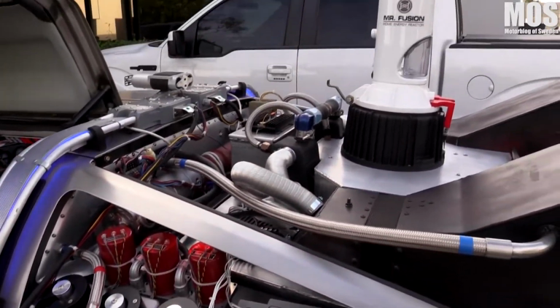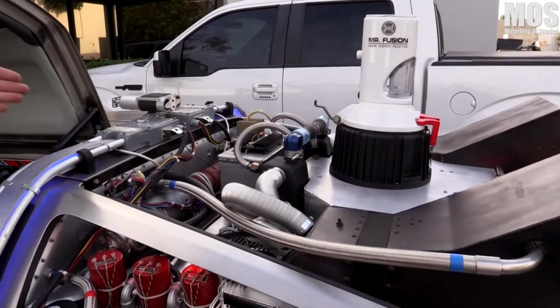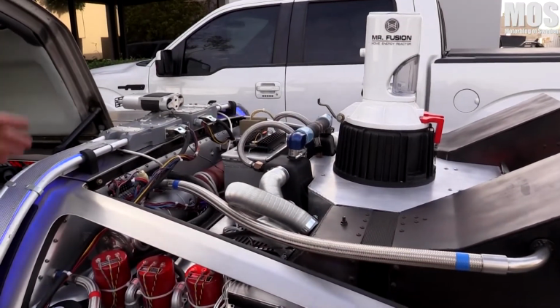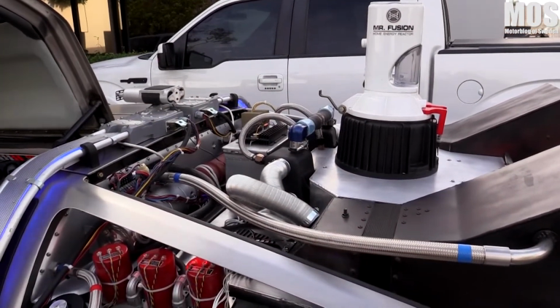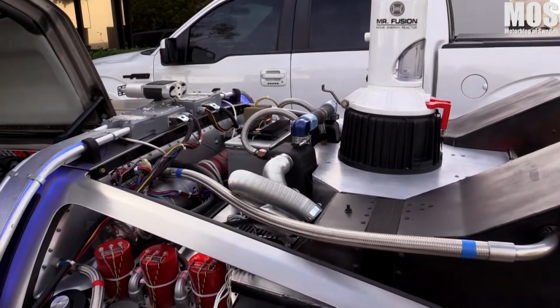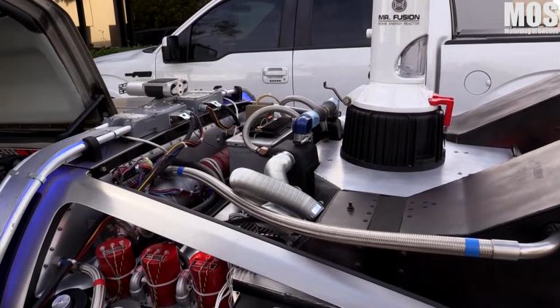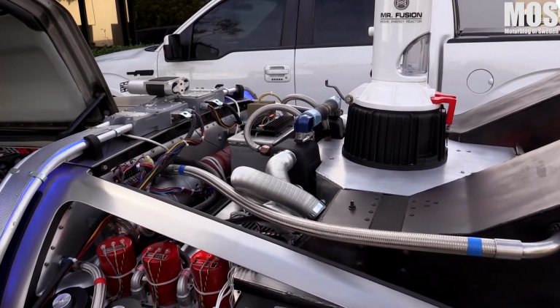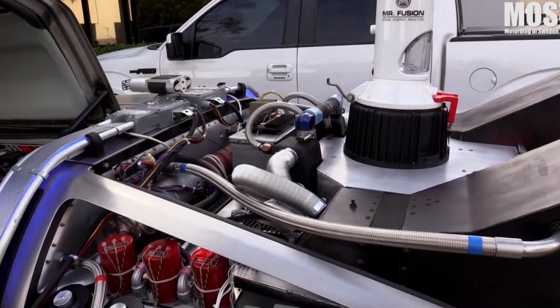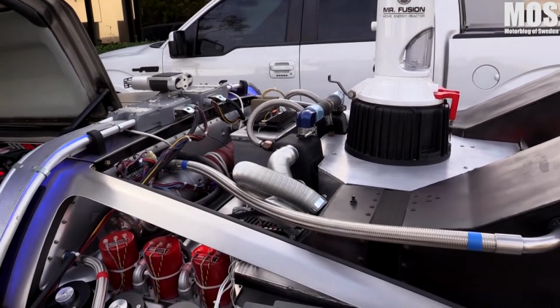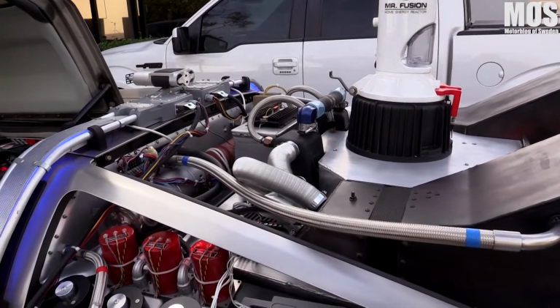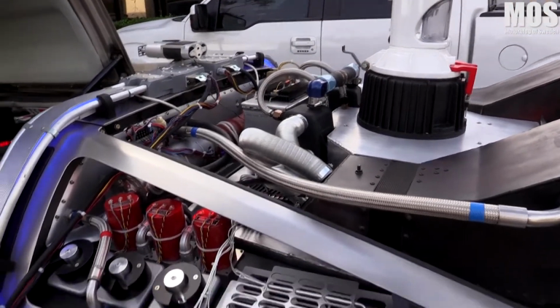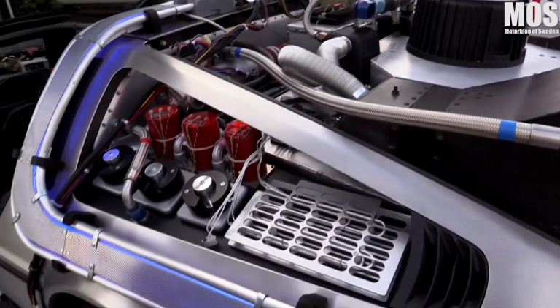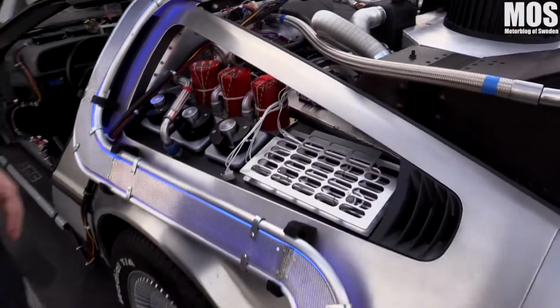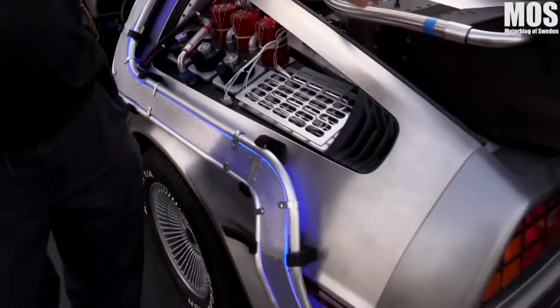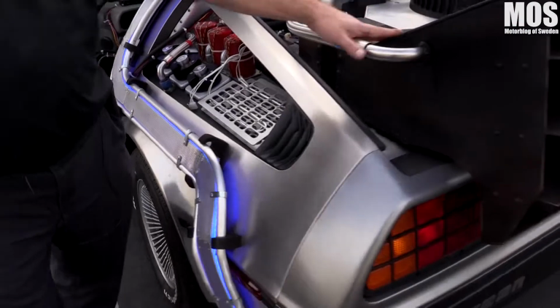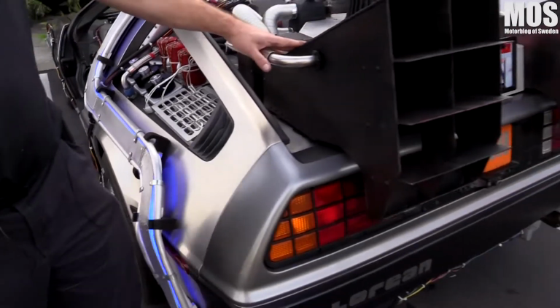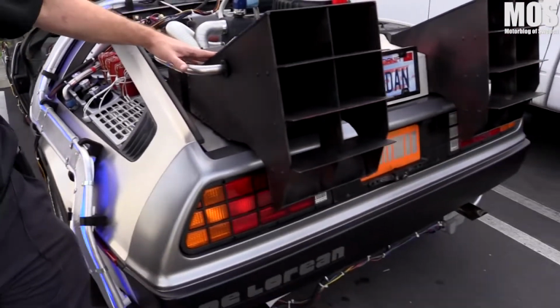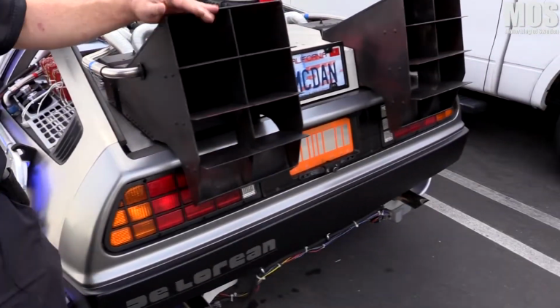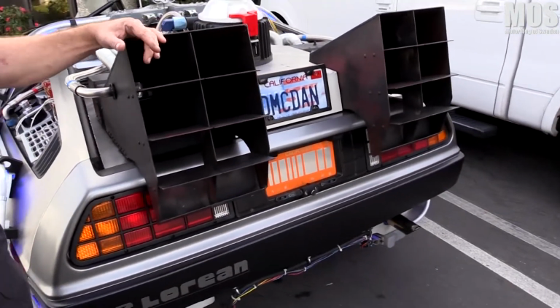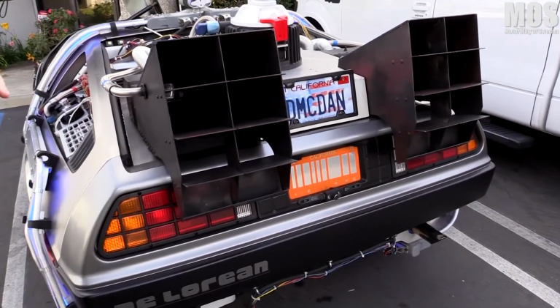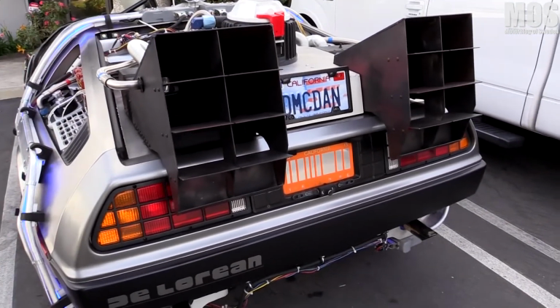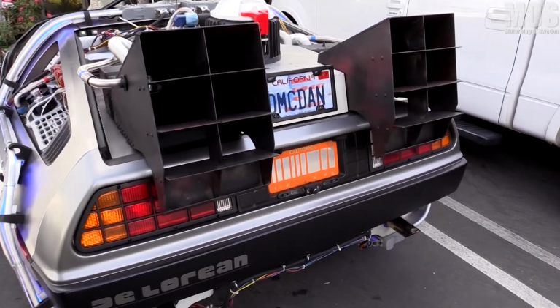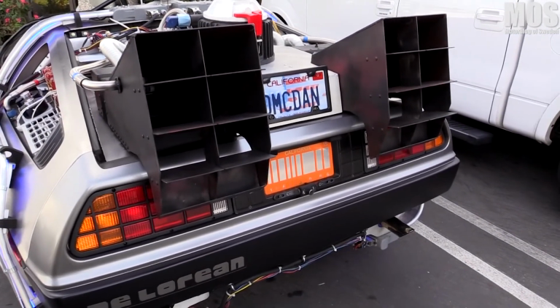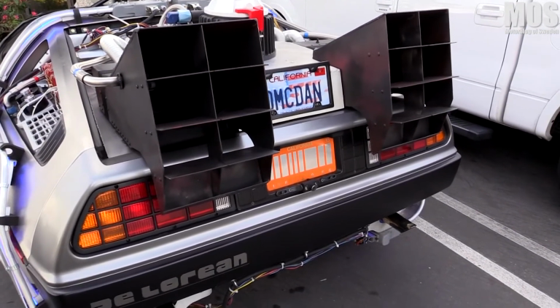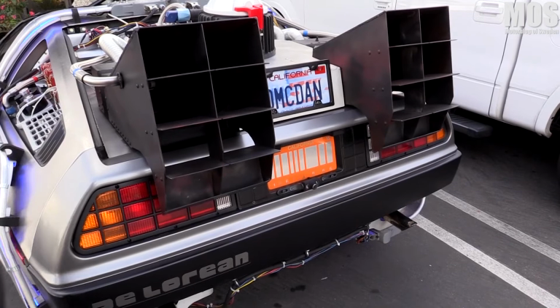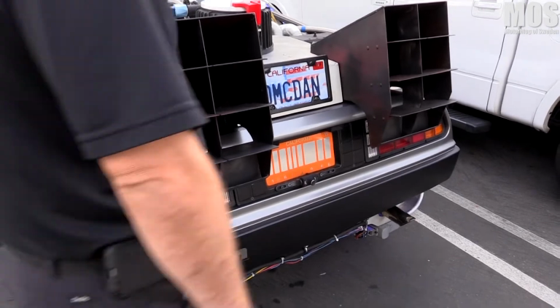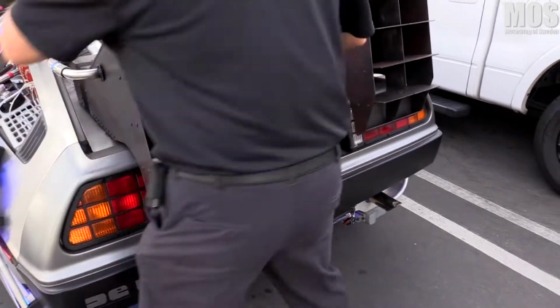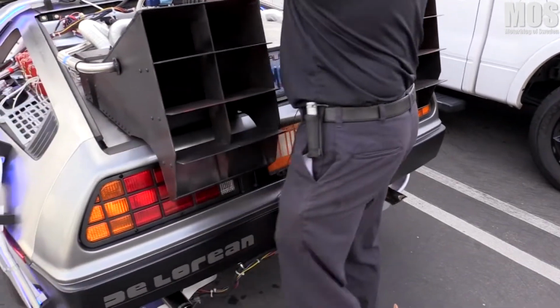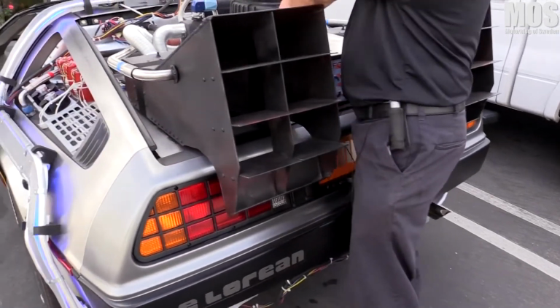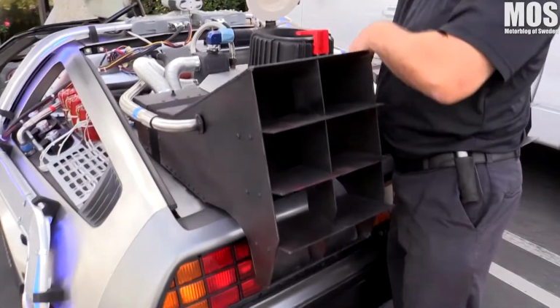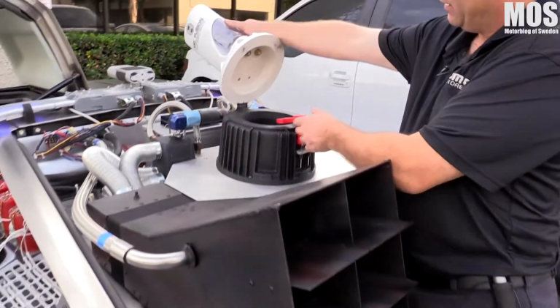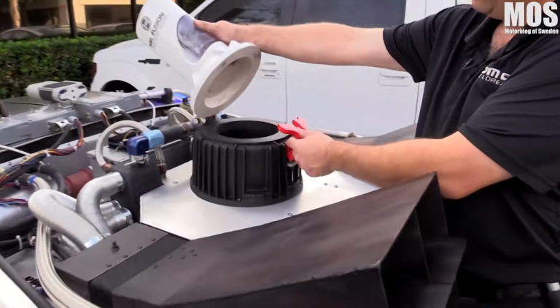I did add a little speaker back here that will play Back to the Future music during car shows. This will shoot out smoke out the back, and there's also a smoke machine inside that fills up the inside with smoke for car shows. Everything is filled in just like the original movie.